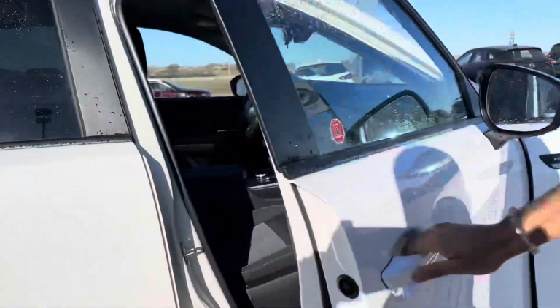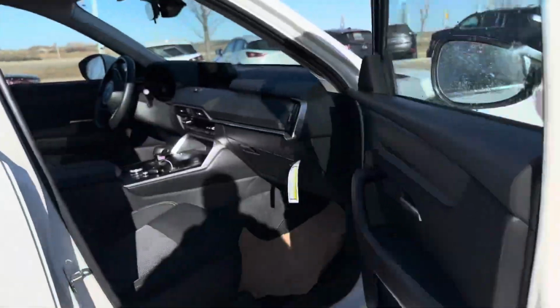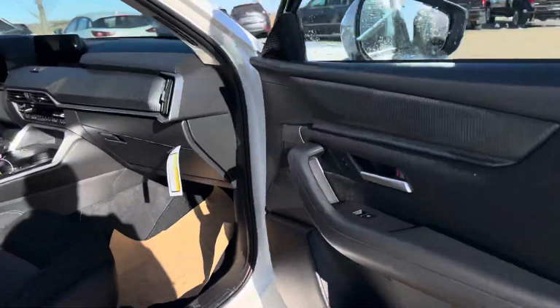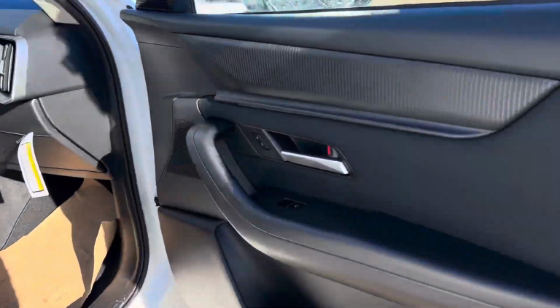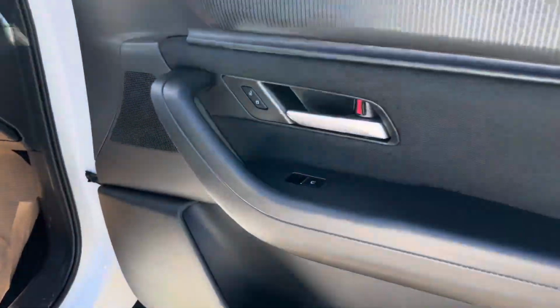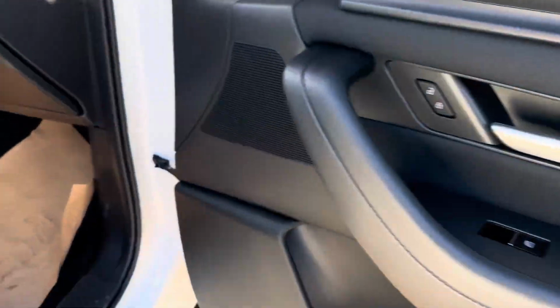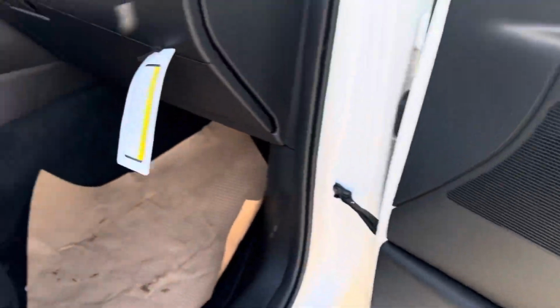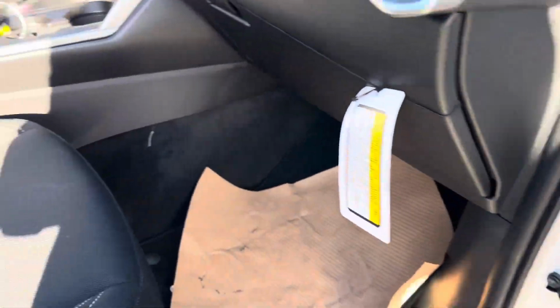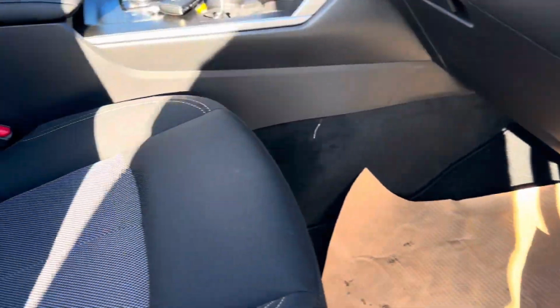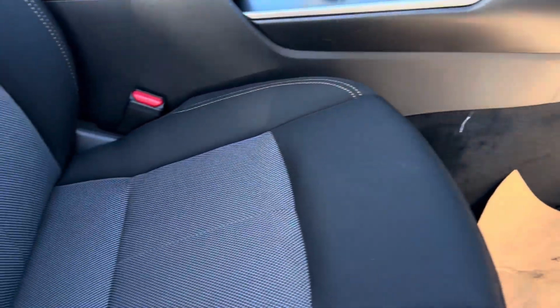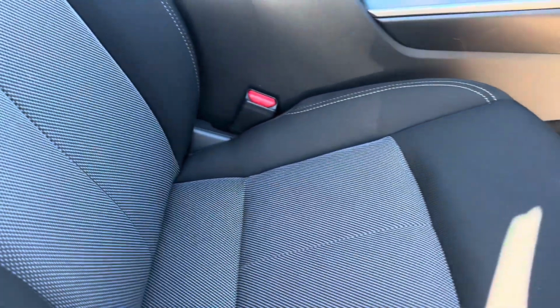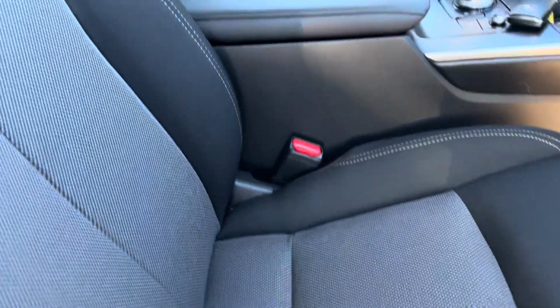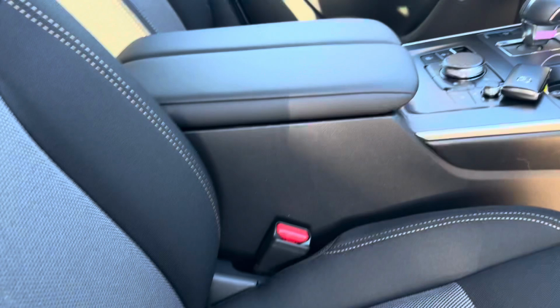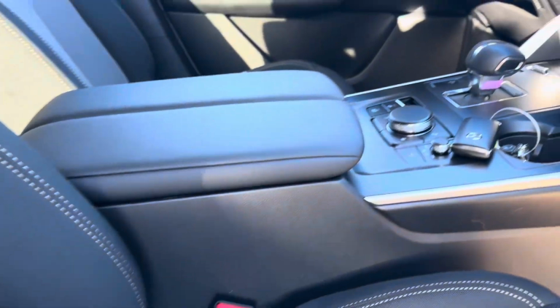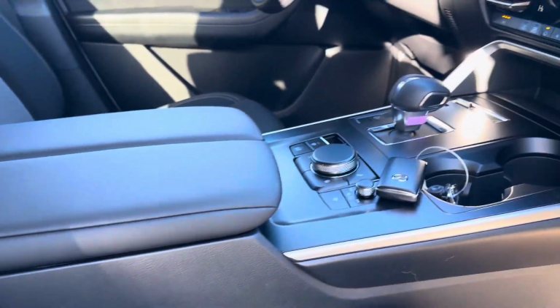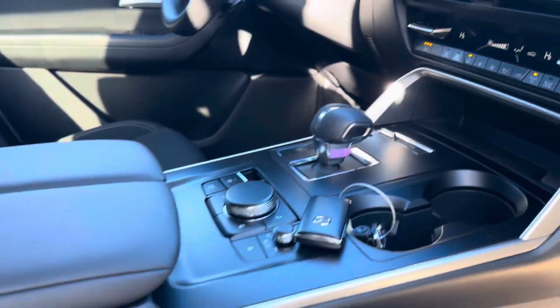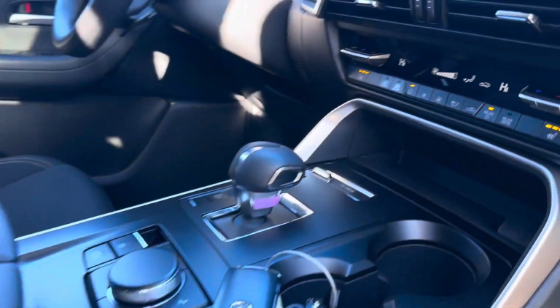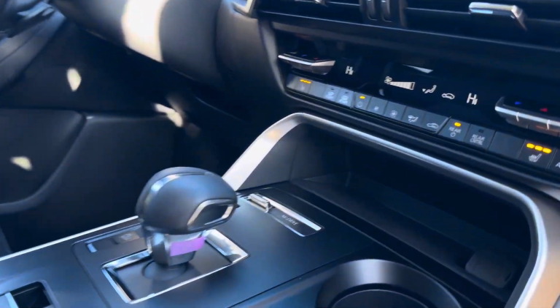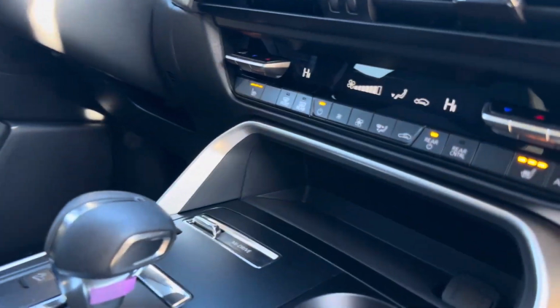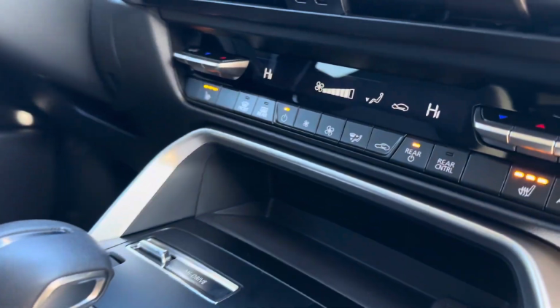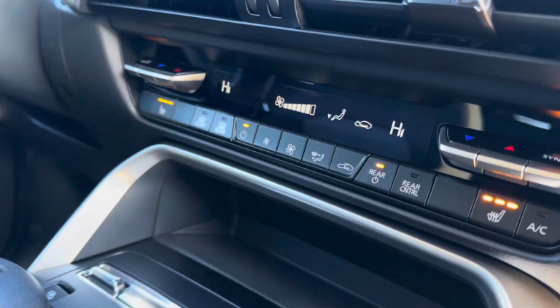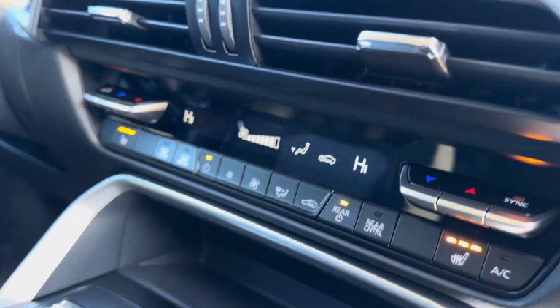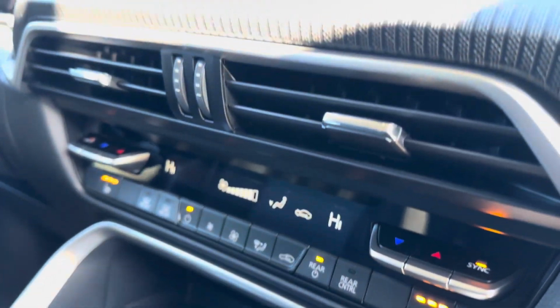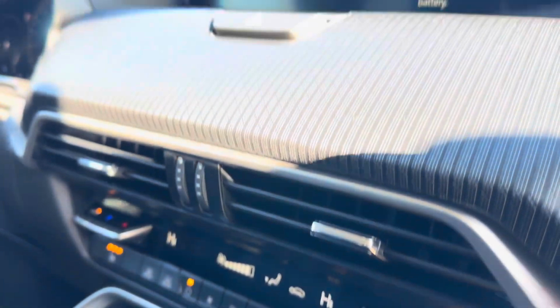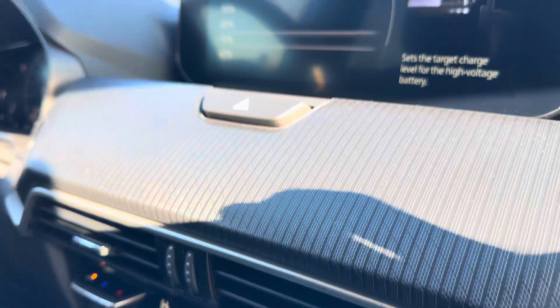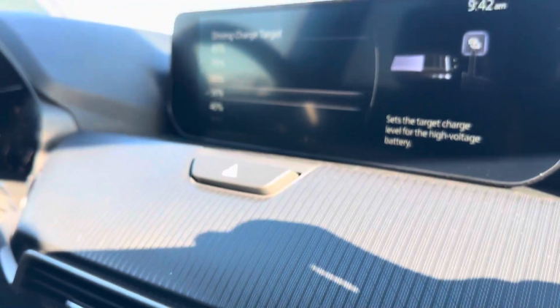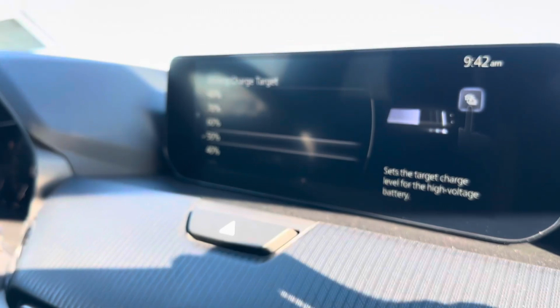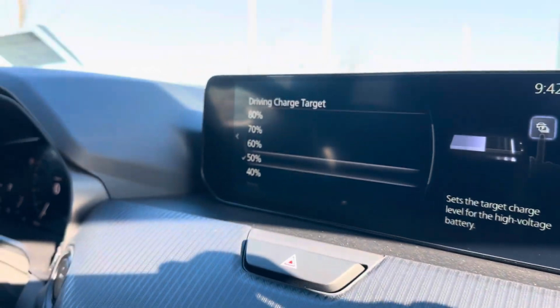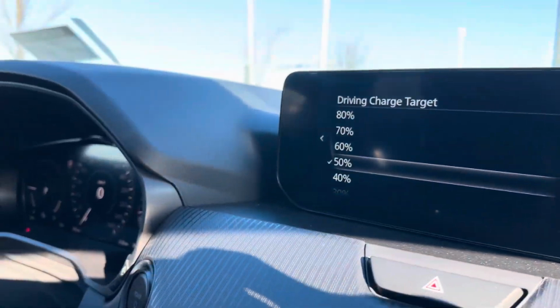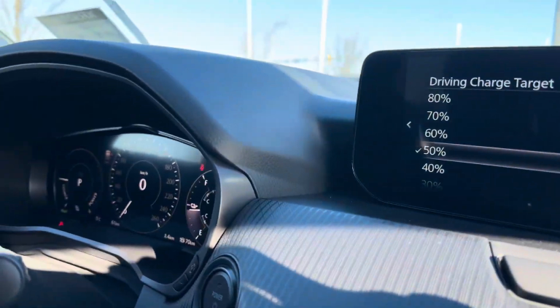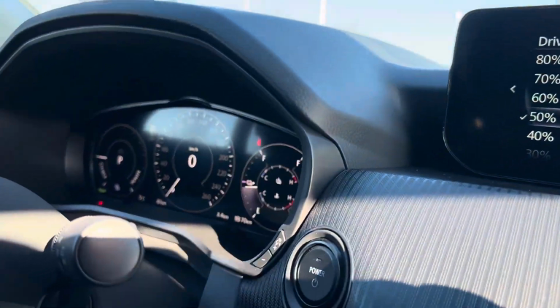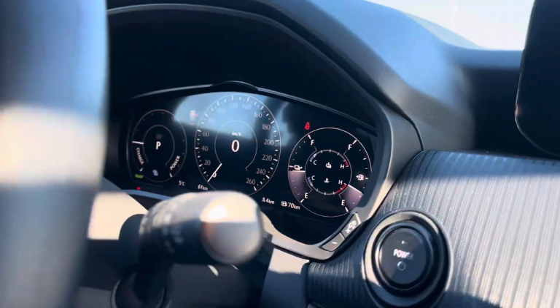Opening up the first door over here, you've got power windows, locks, power mirrors, heated seats — you're not really missing out on anything. The main thing about this one is you get that full digital dash display, which is actually really cool.